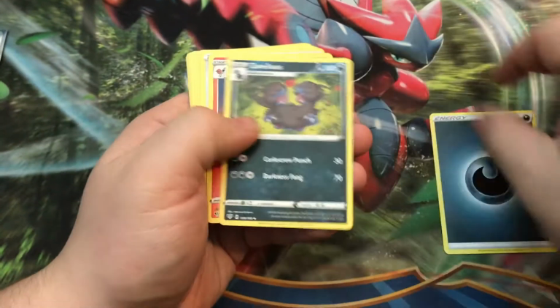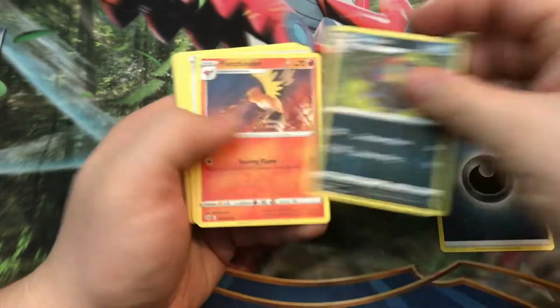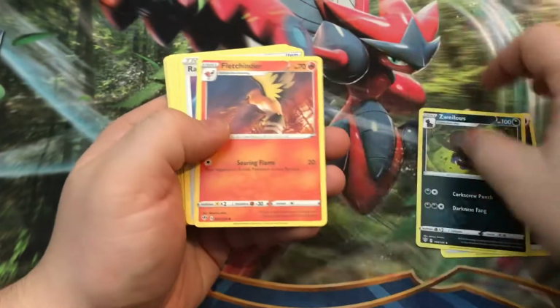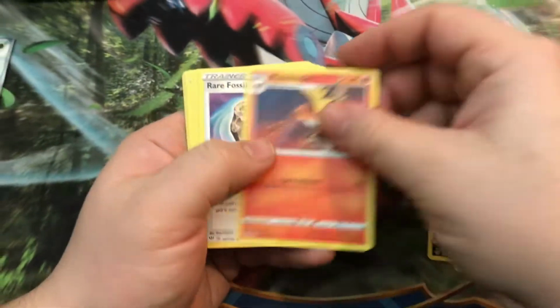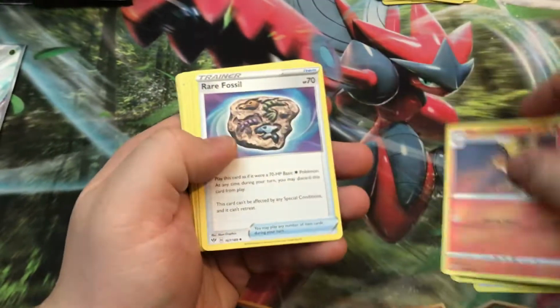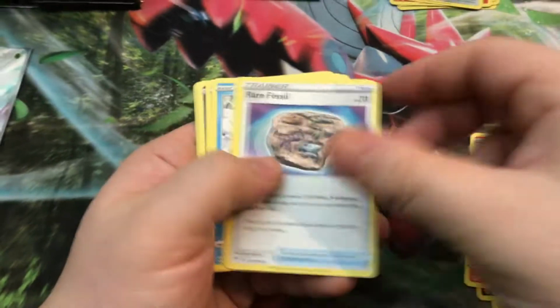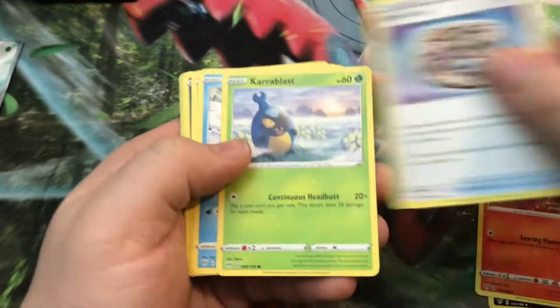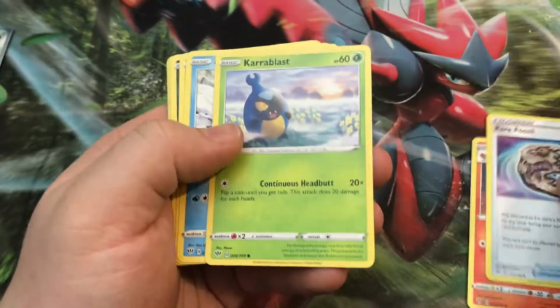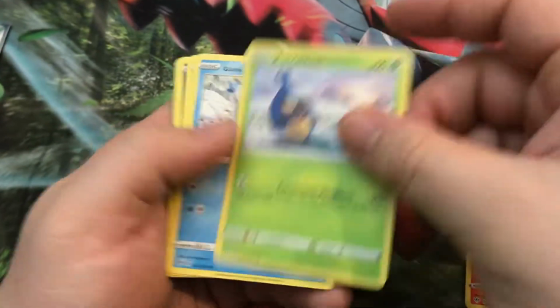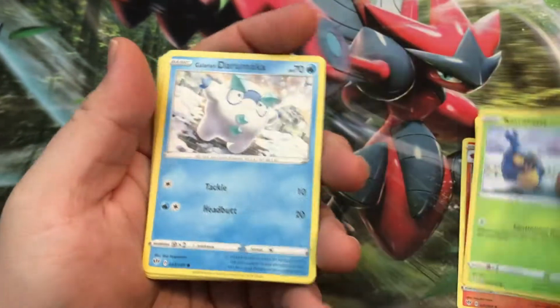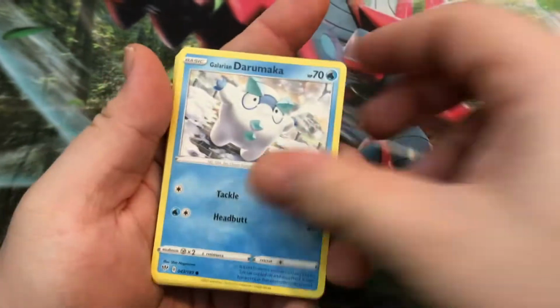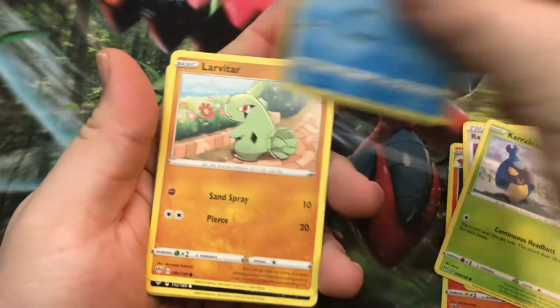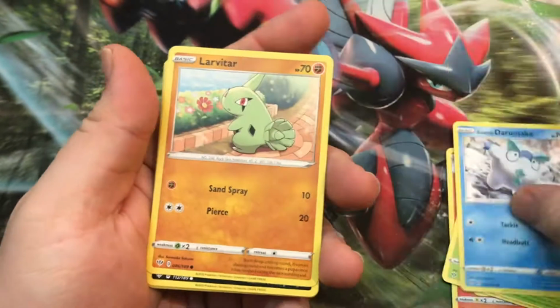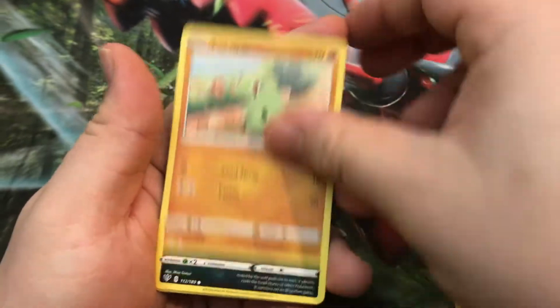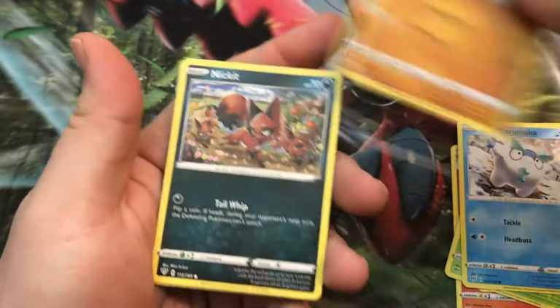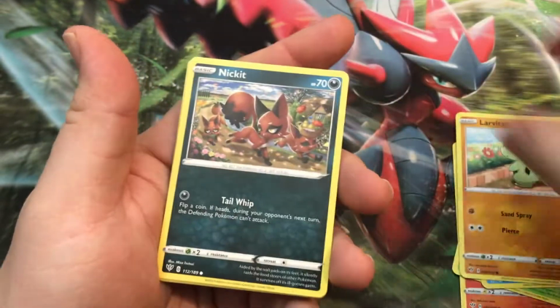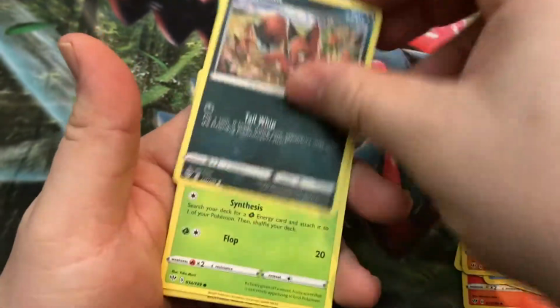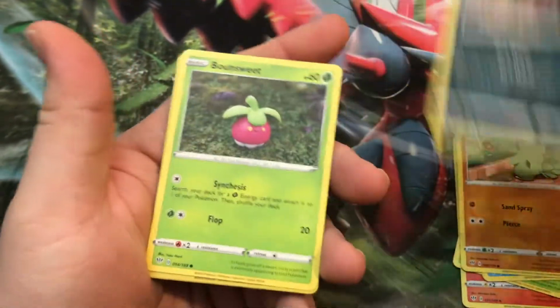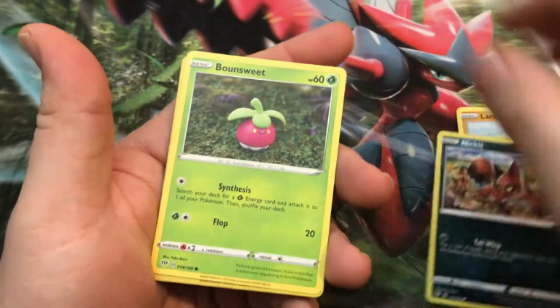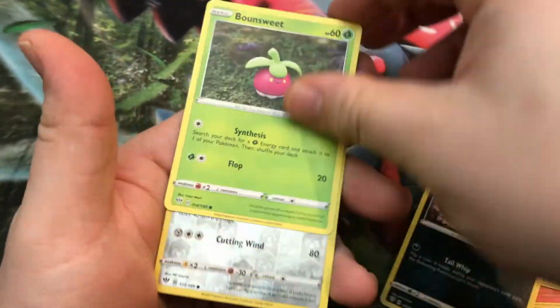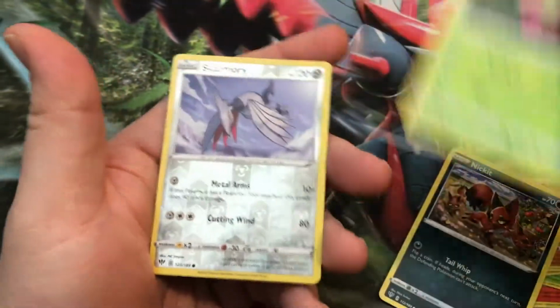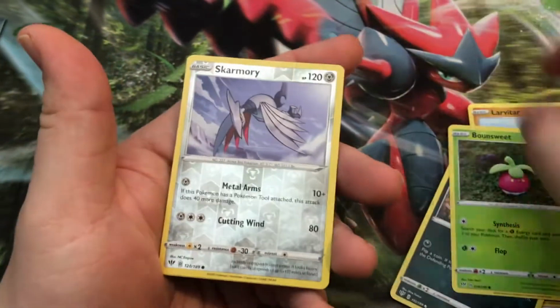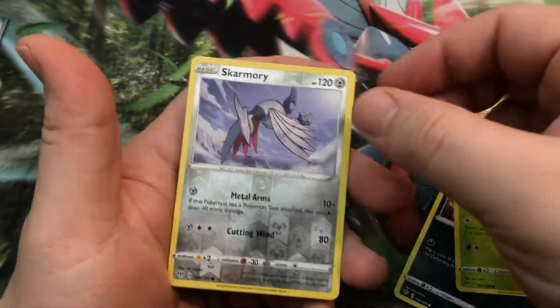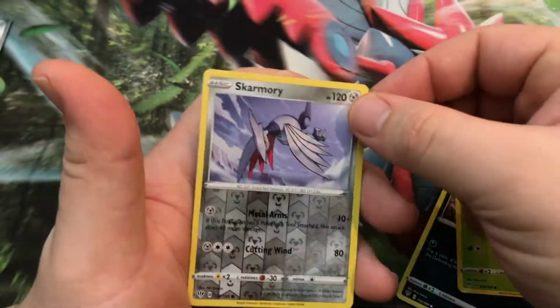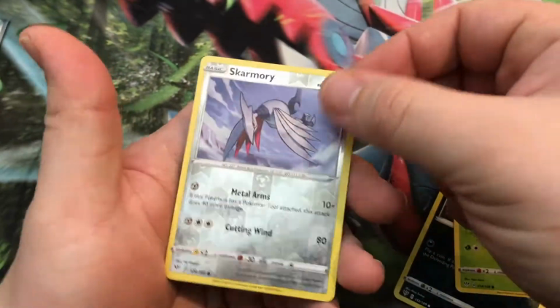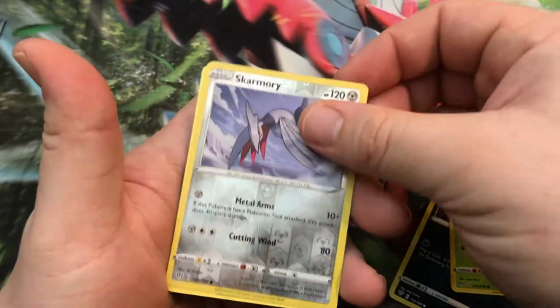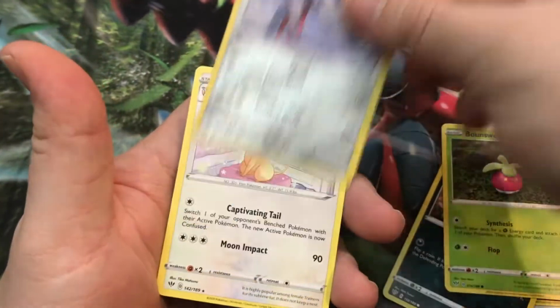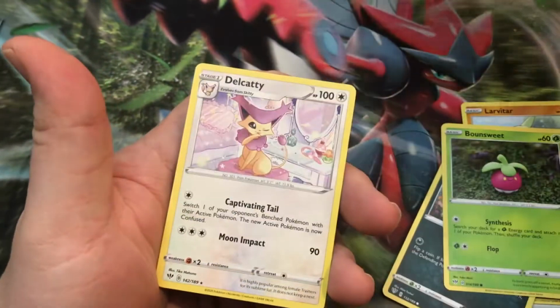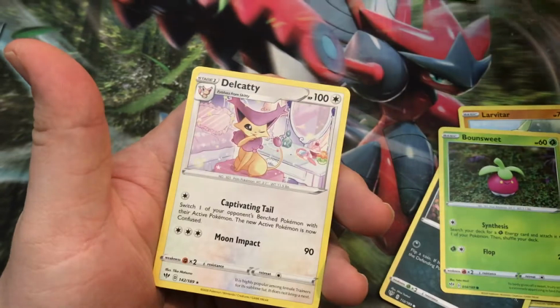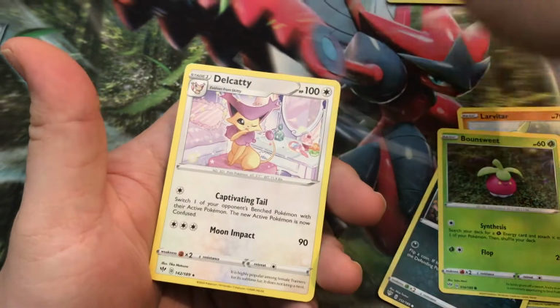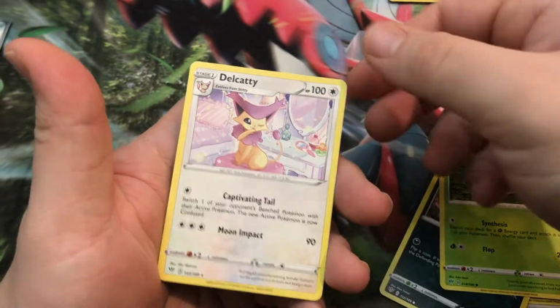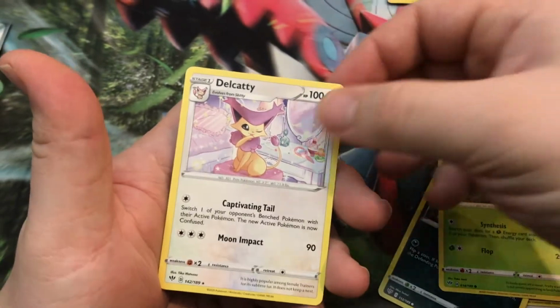Dark, Swirlix, Aramace, Larvitar, Nincada, Blaziken, Skarmory, Reverse, and Delcatty.